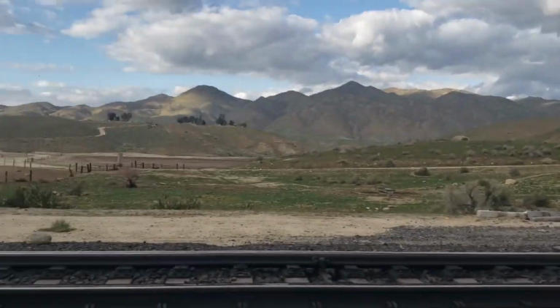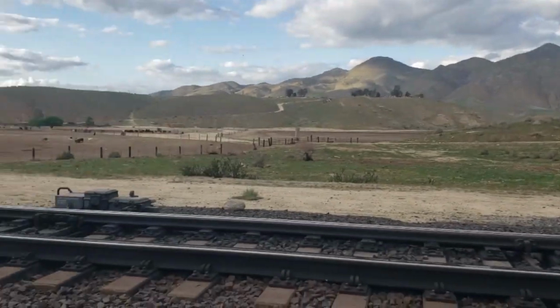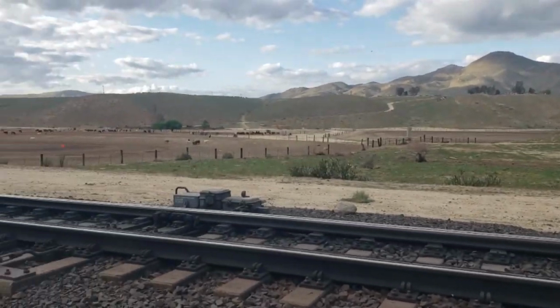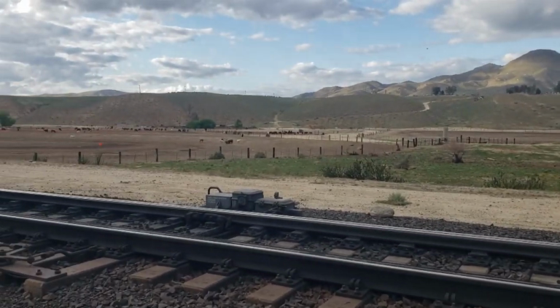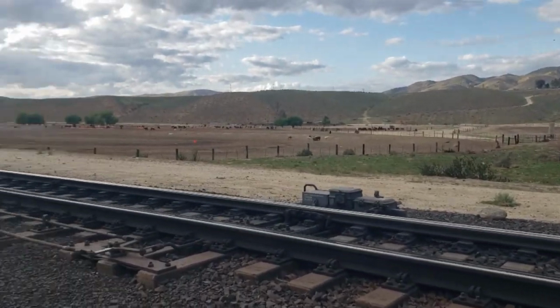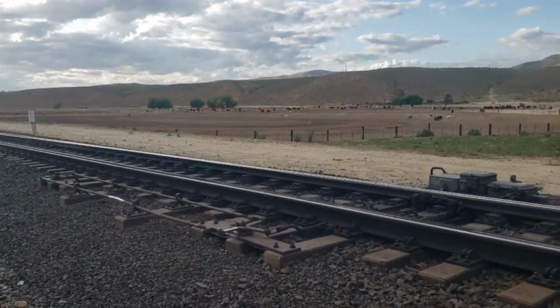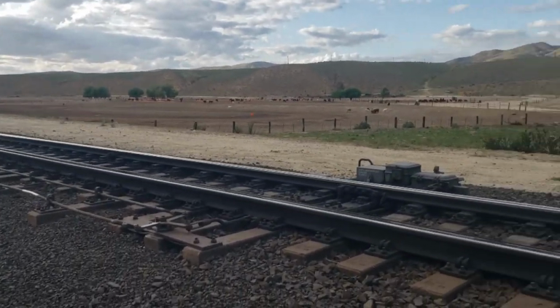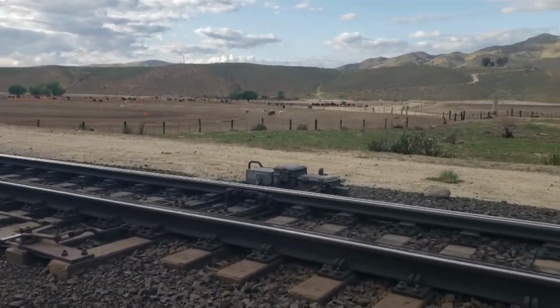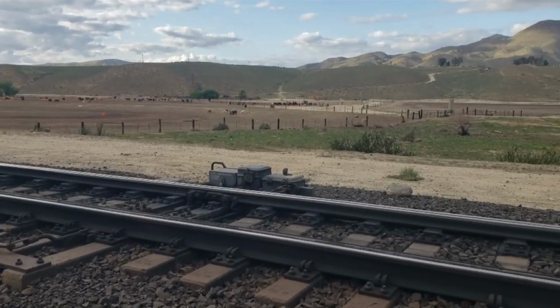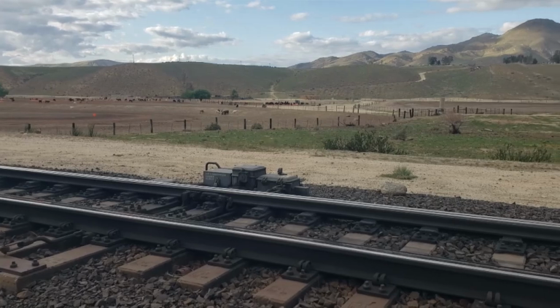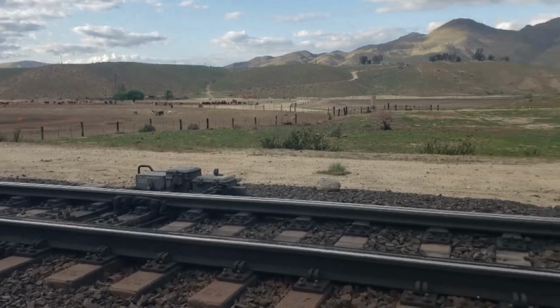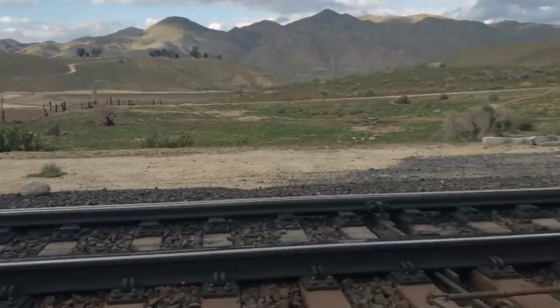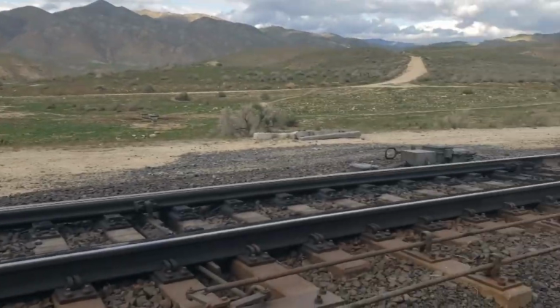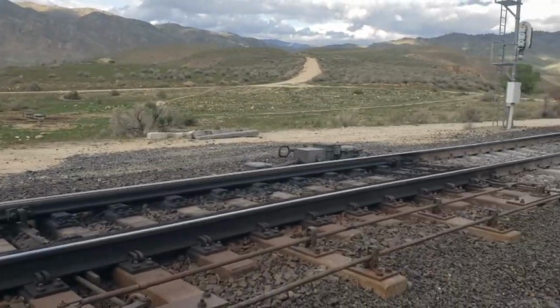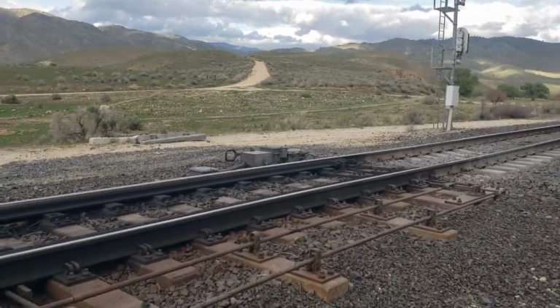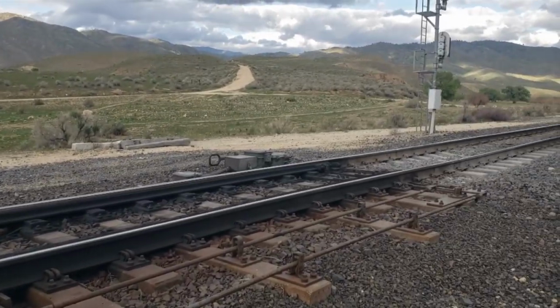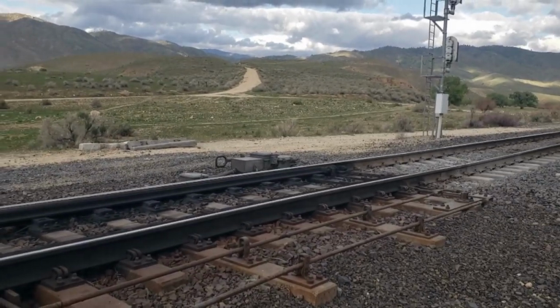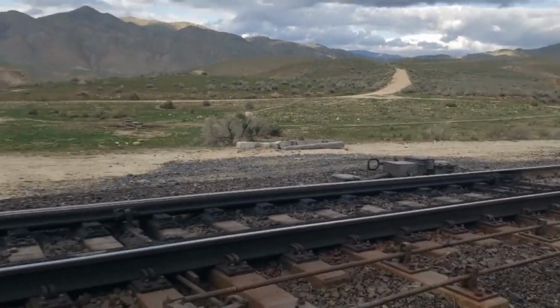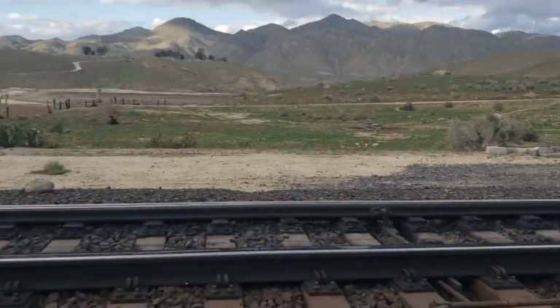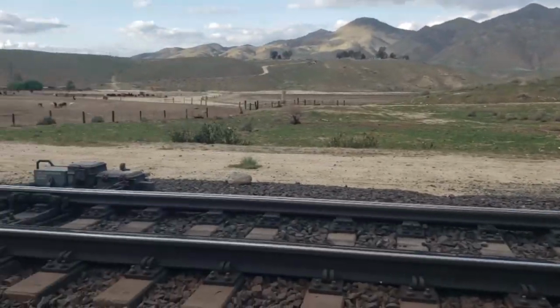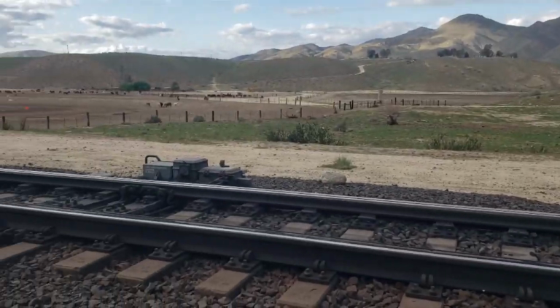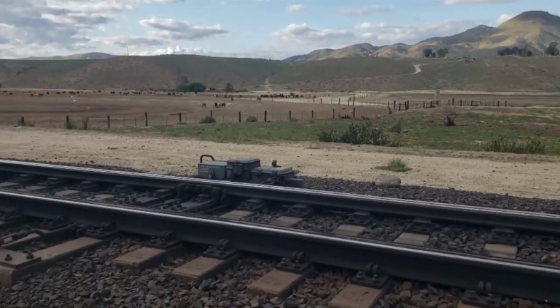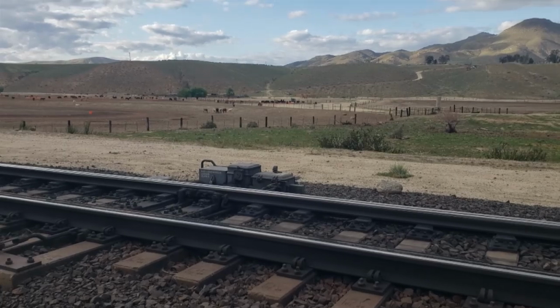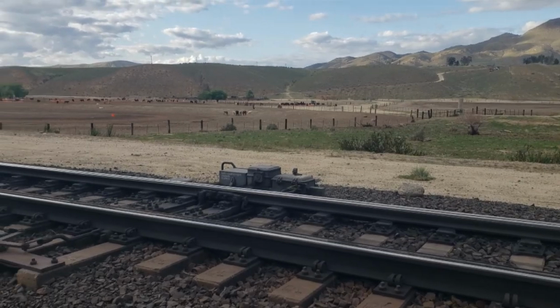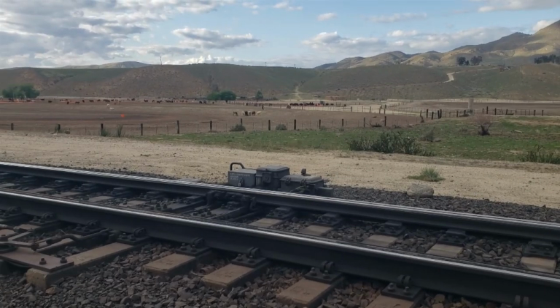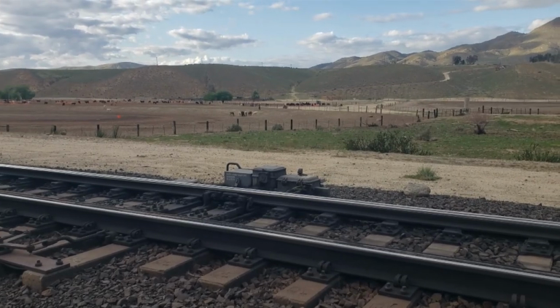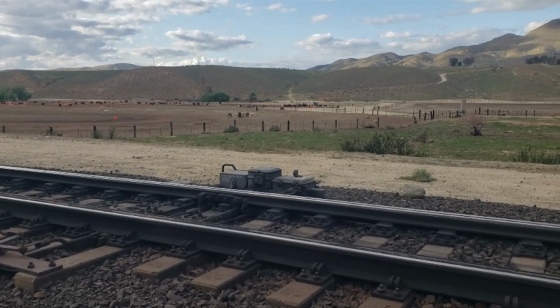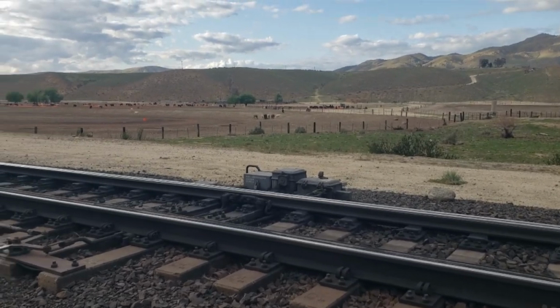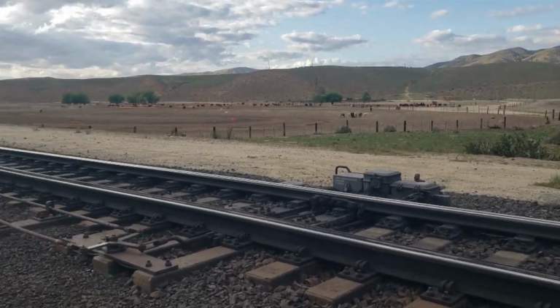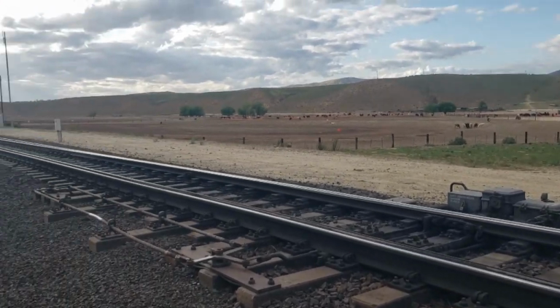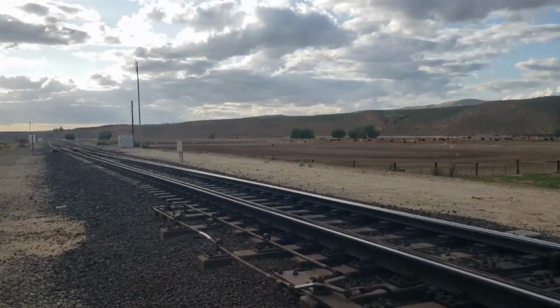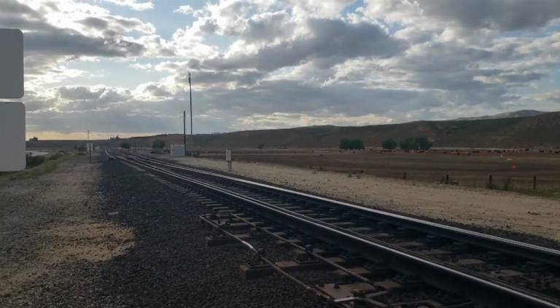It's a long turnout, so it has helper rods and it has two power switch machines — one for the points and one for the heel. Big old turnout.